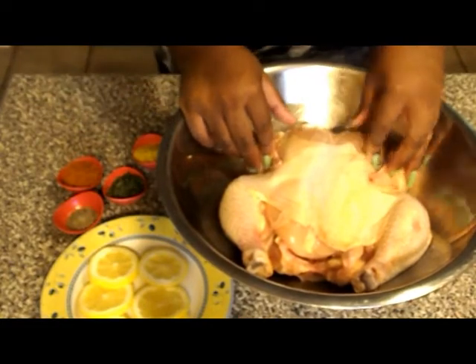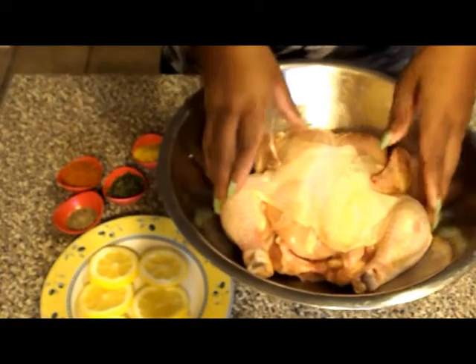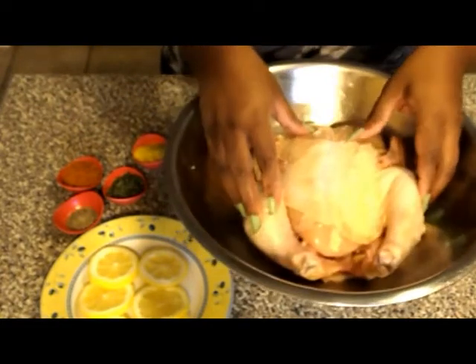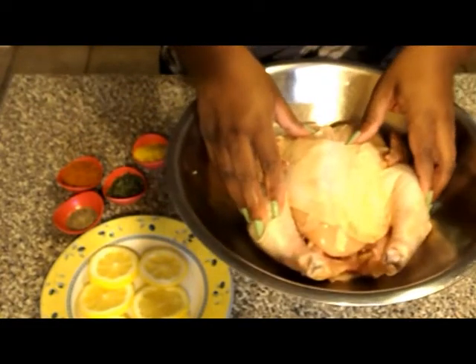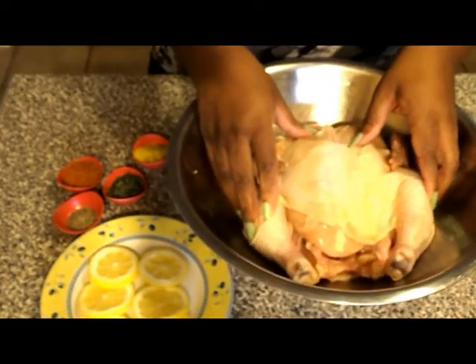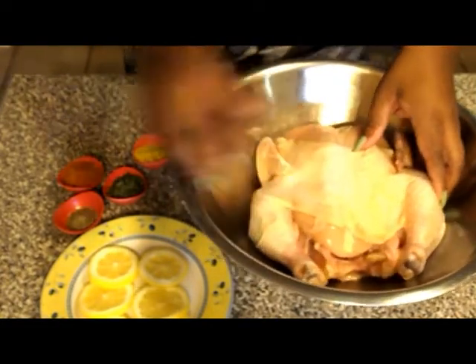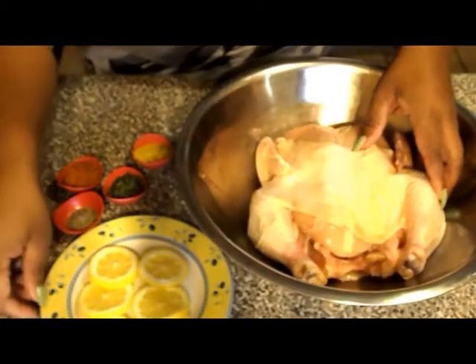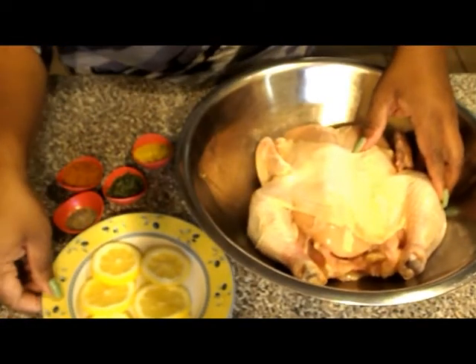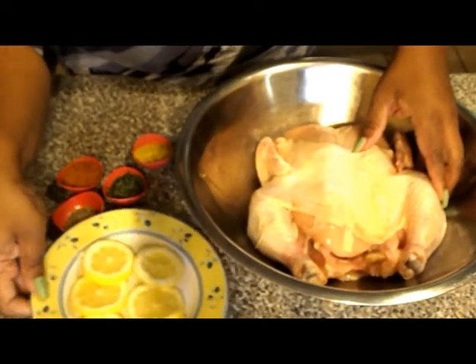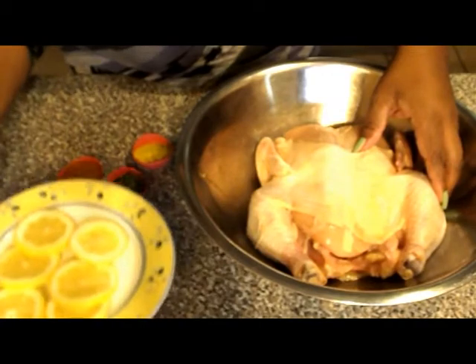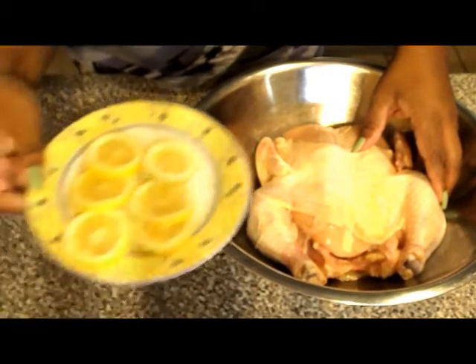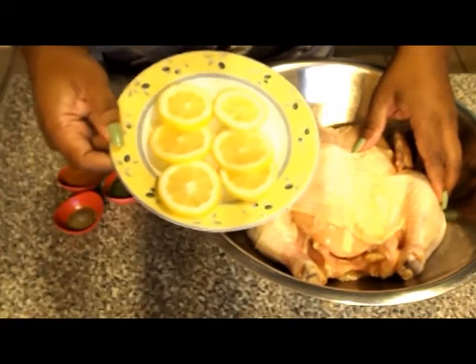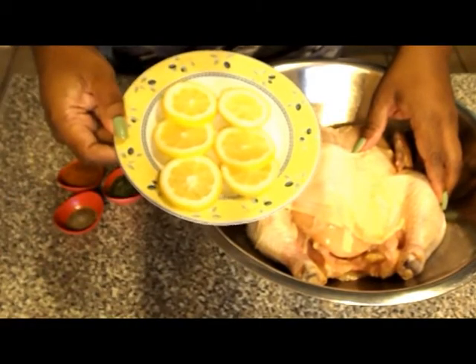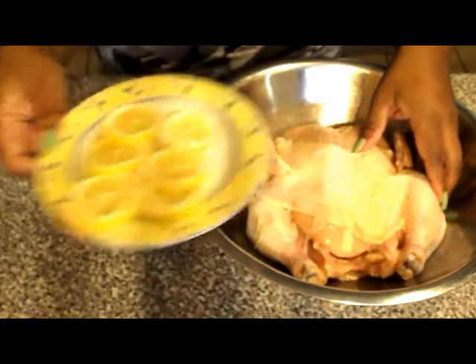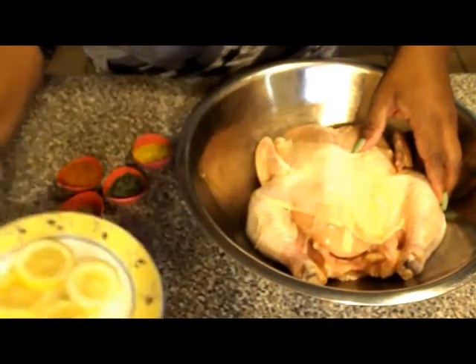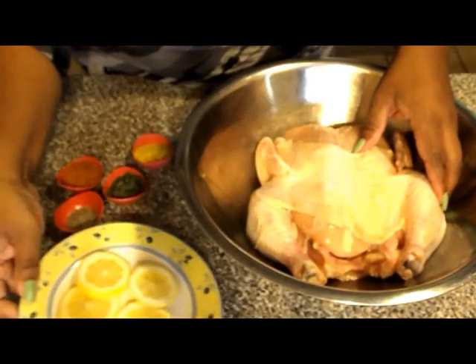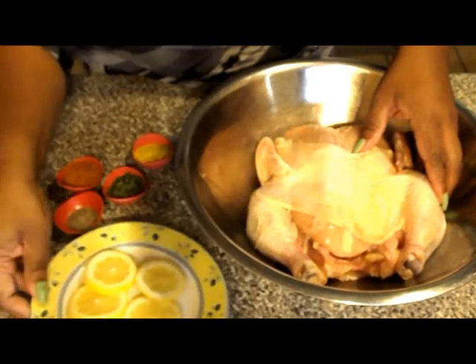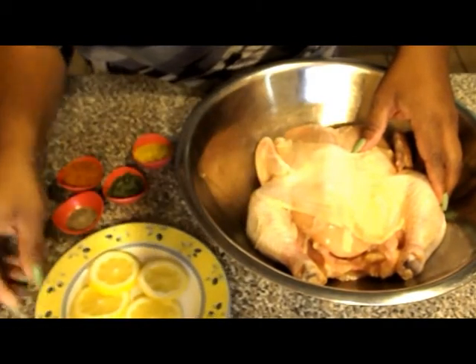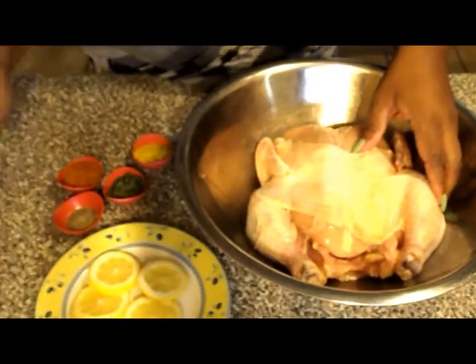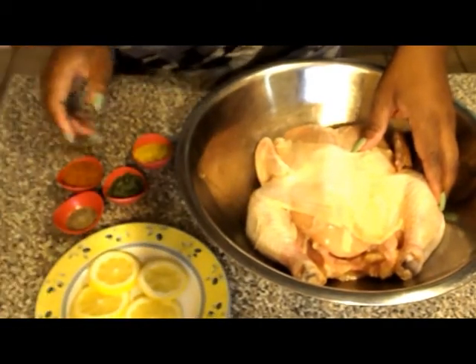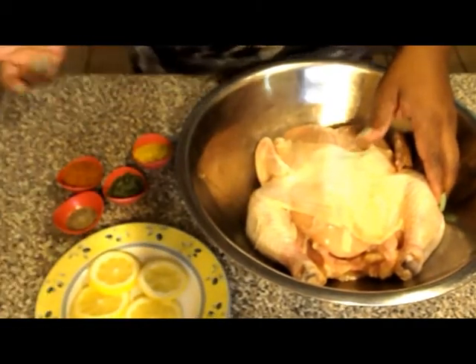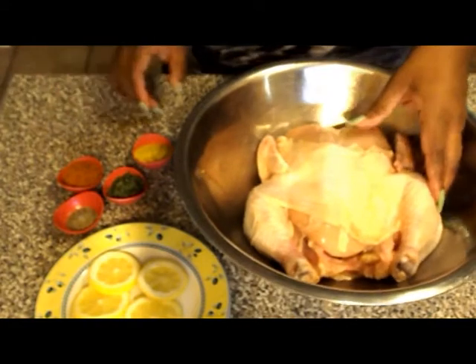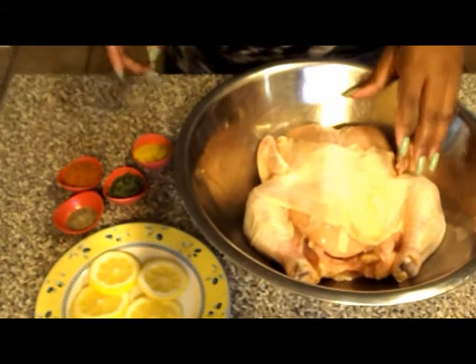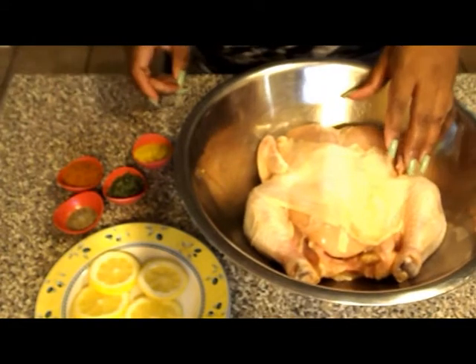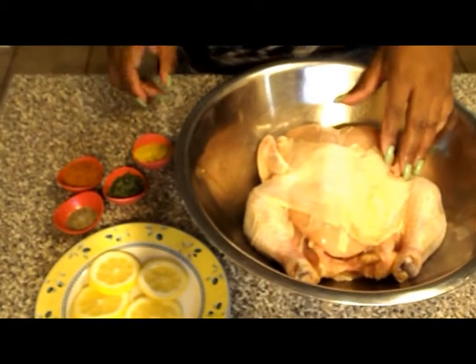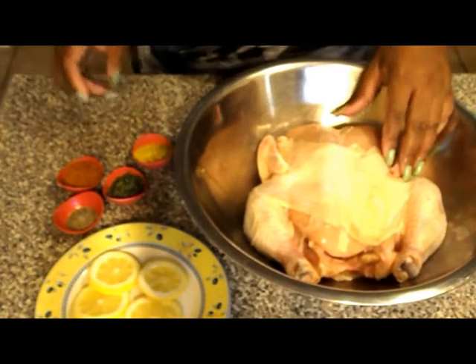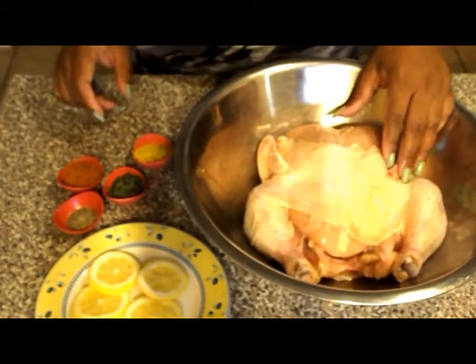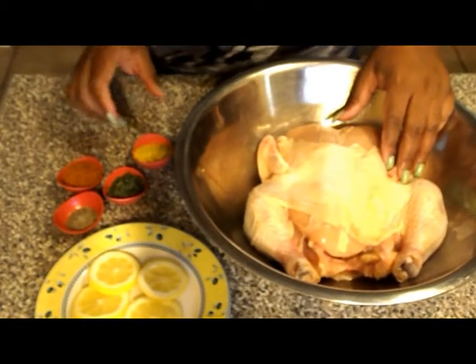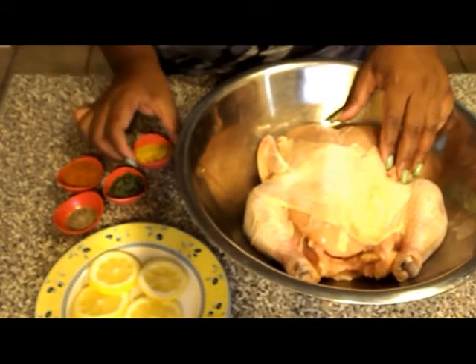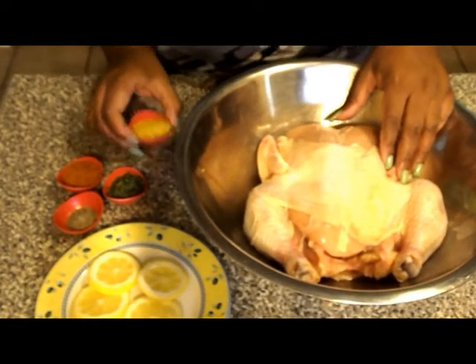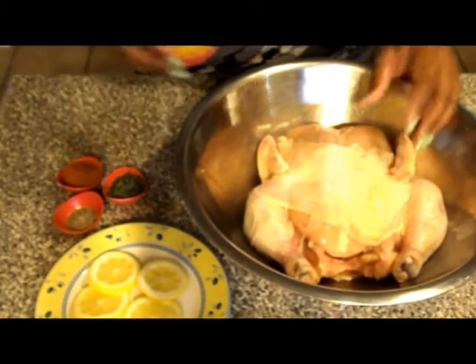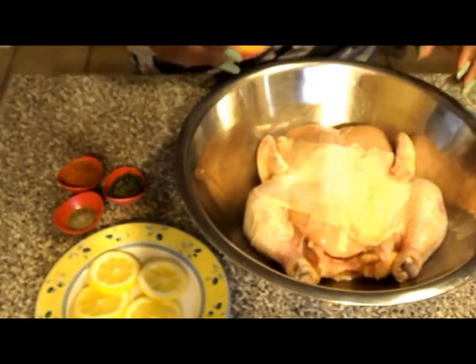So I have a whole chicken here. I have some lemon slices and some seasoning. The first seasoning that I'm going to use is a lemon-peppered seasoning.